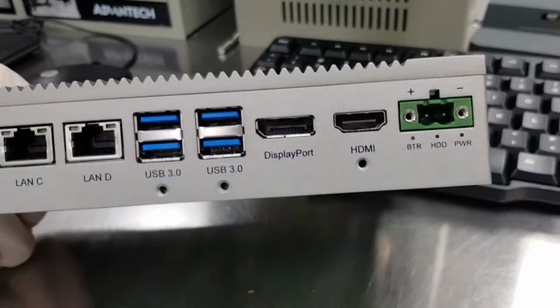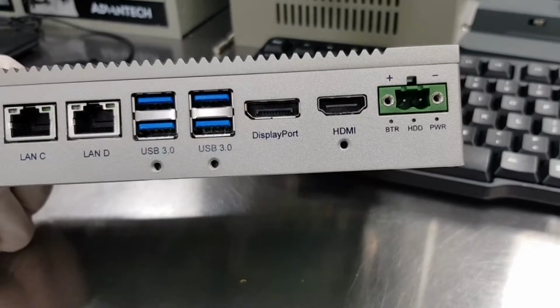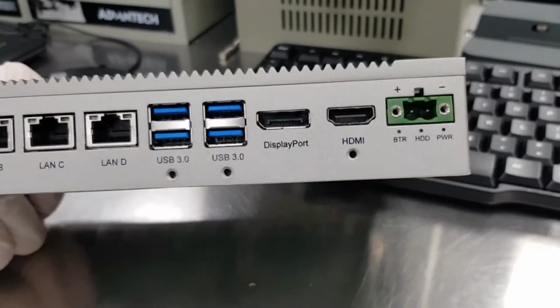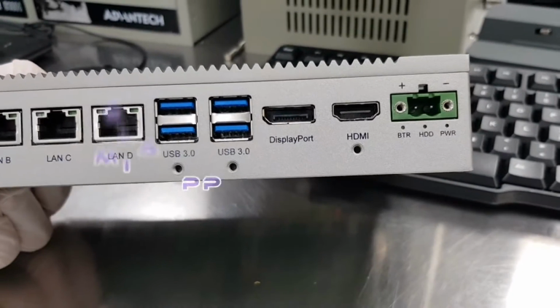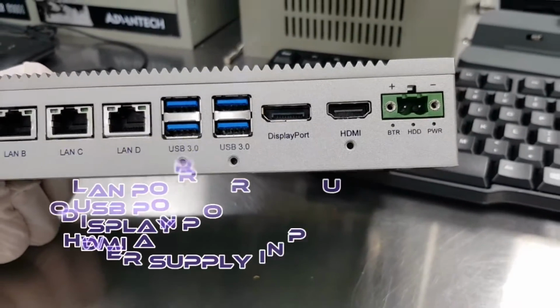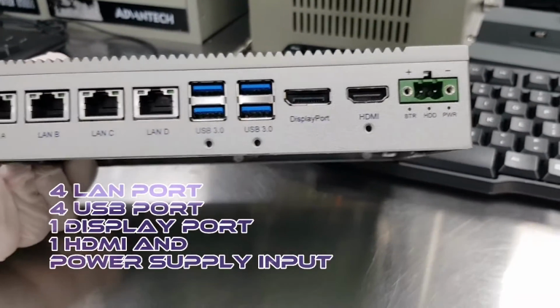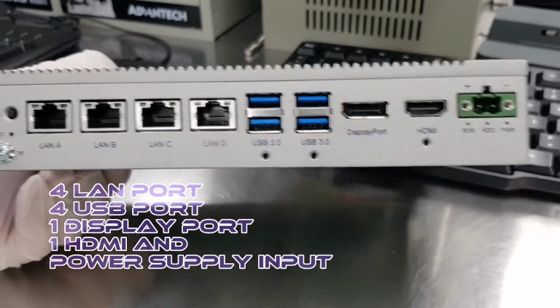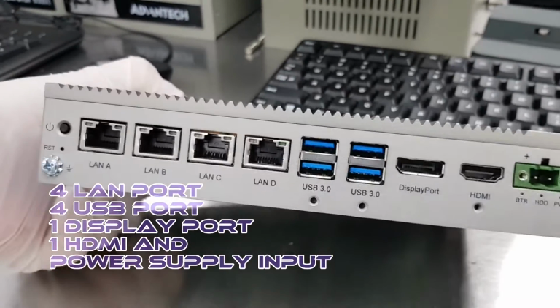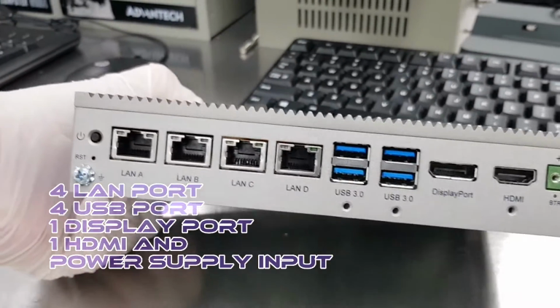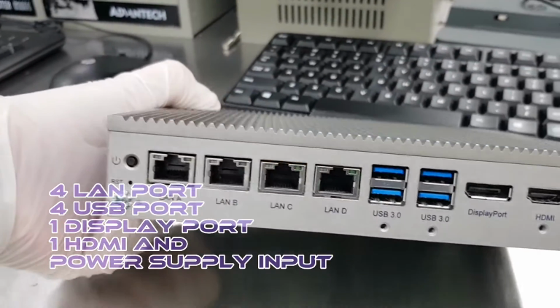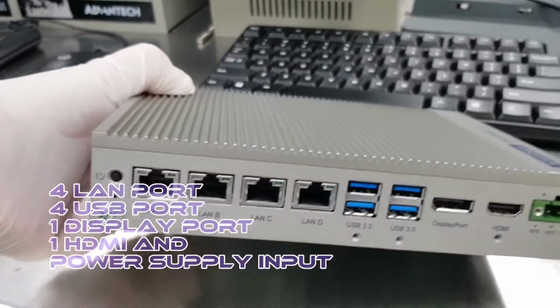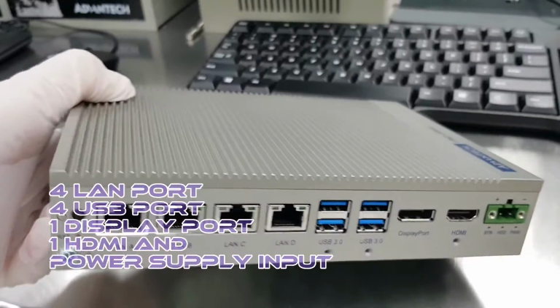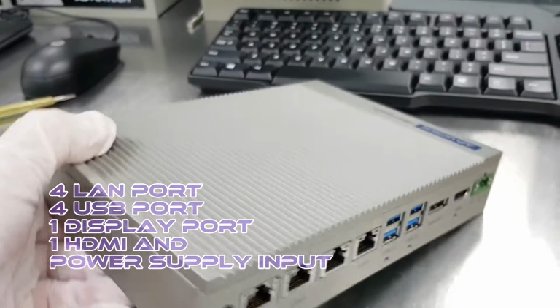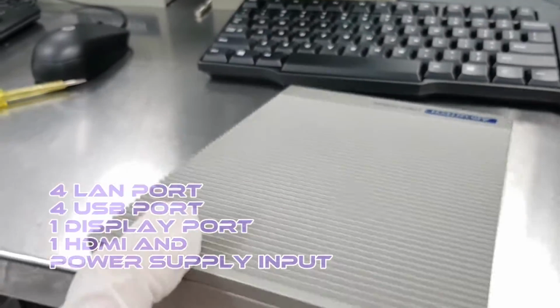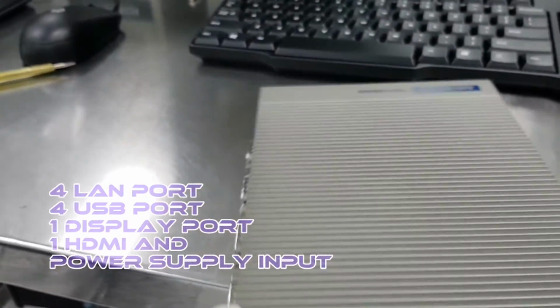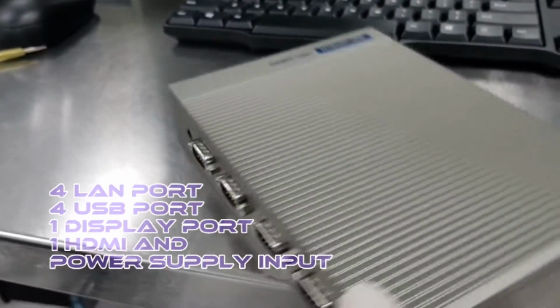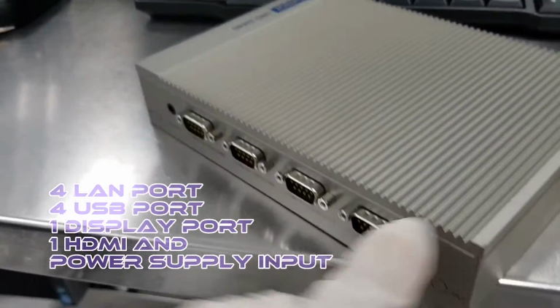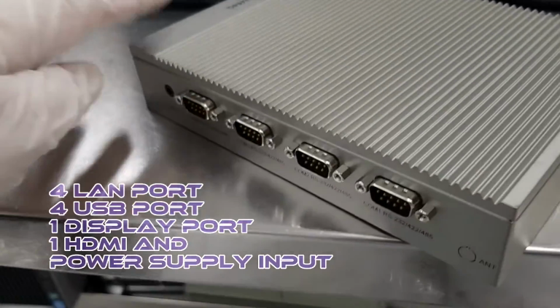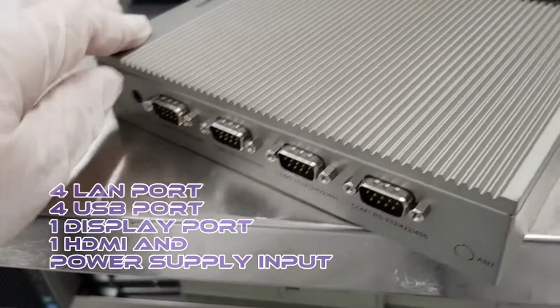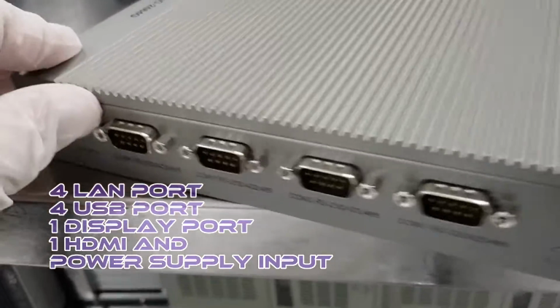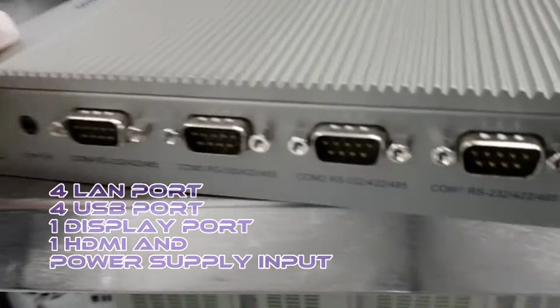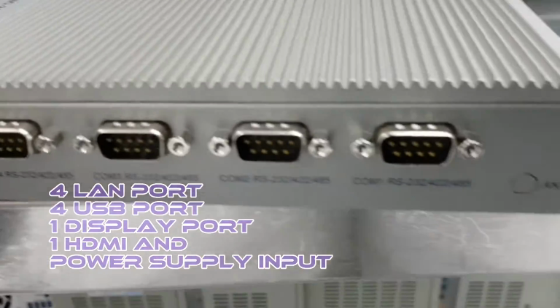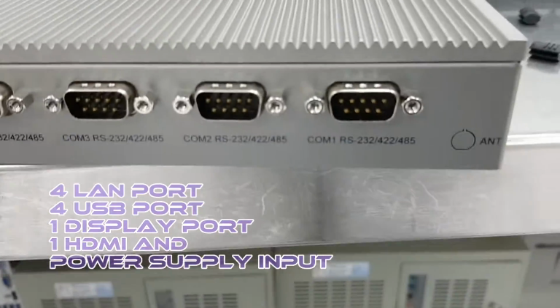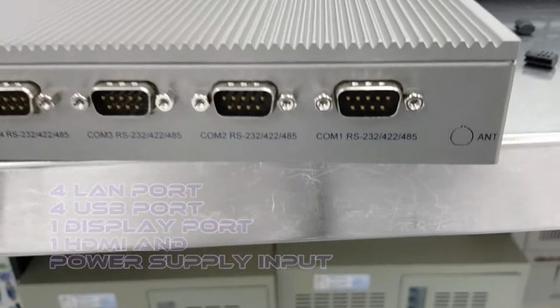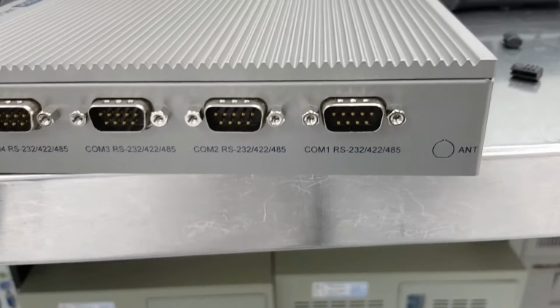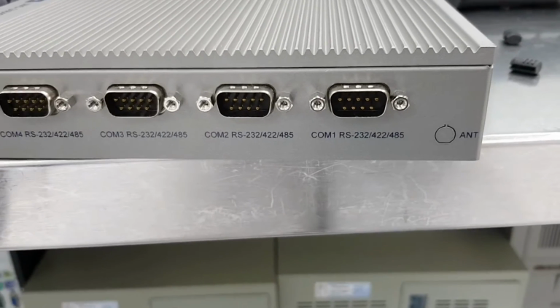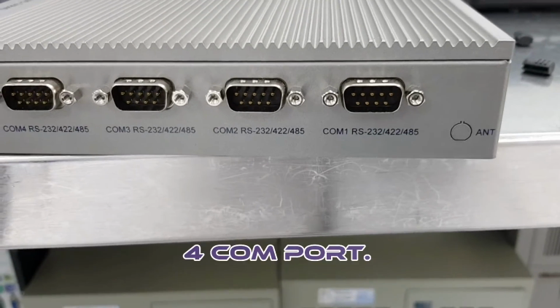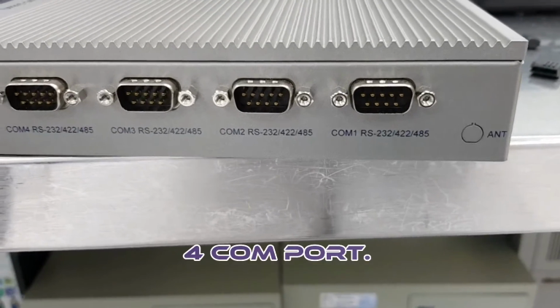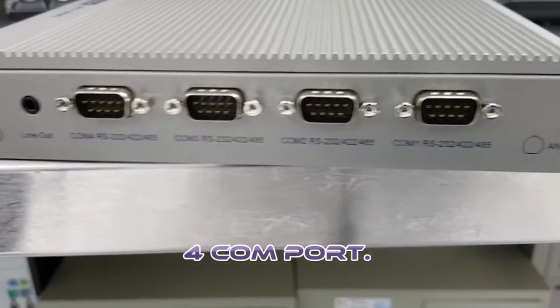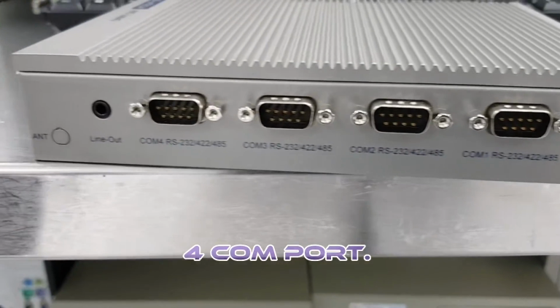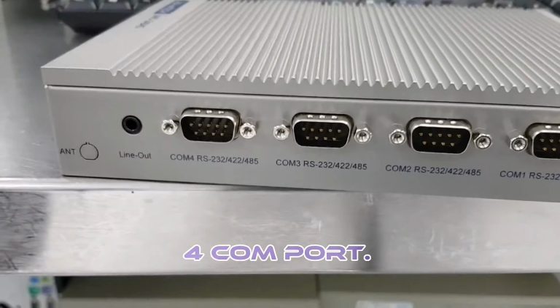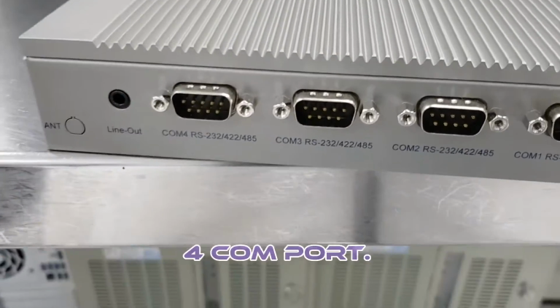On this mini PC we have 4 LAN ports, 4 USB ports, 1 display port, 1 HDMI, and power supply input. On the front side, we have 4 COM ports.